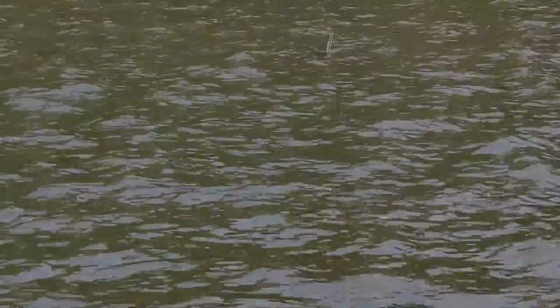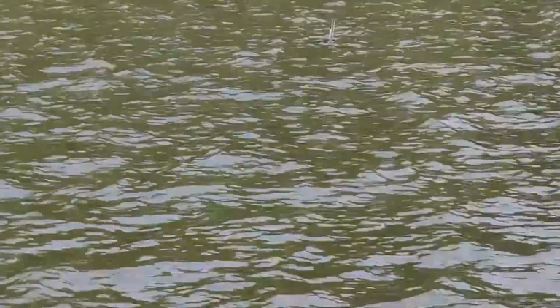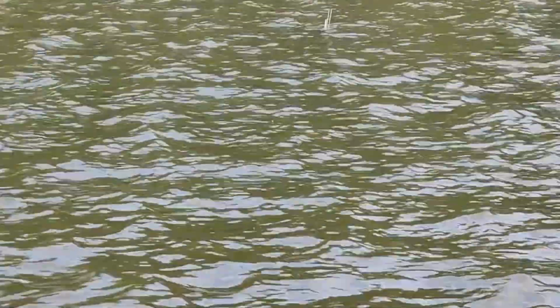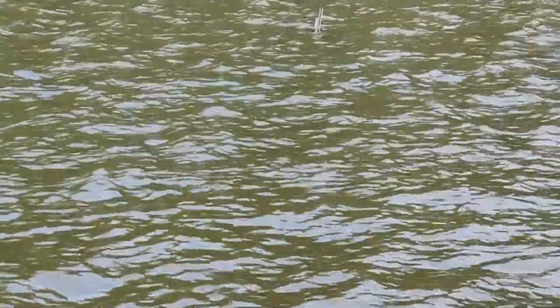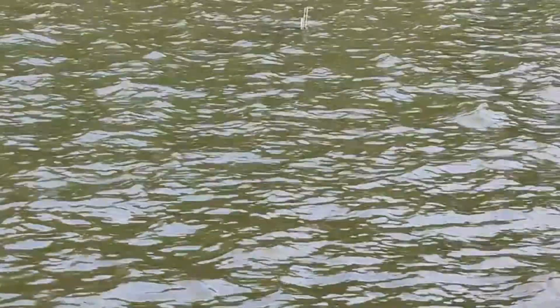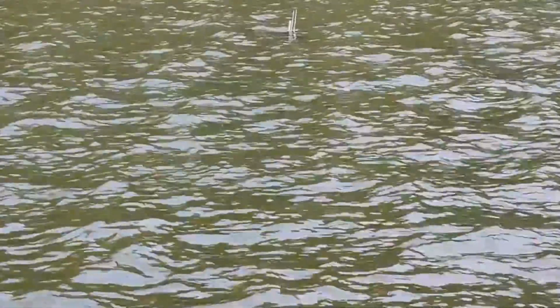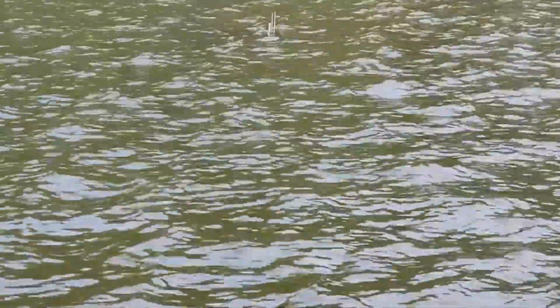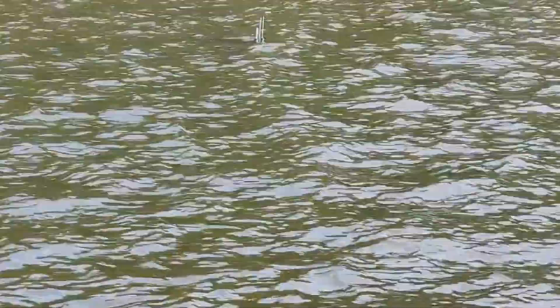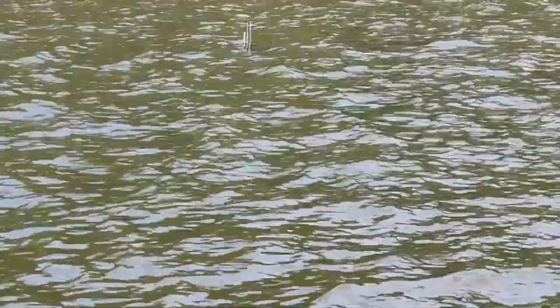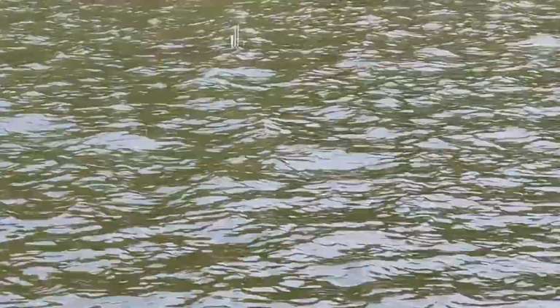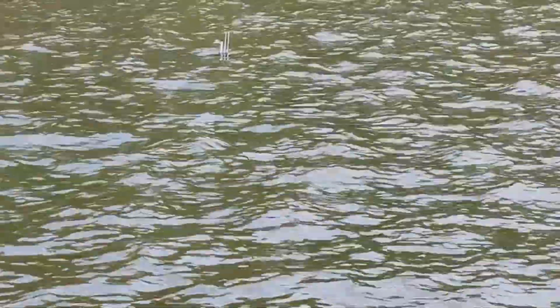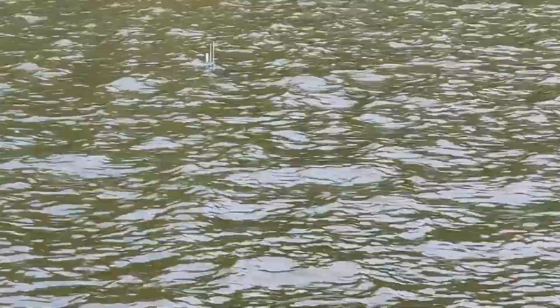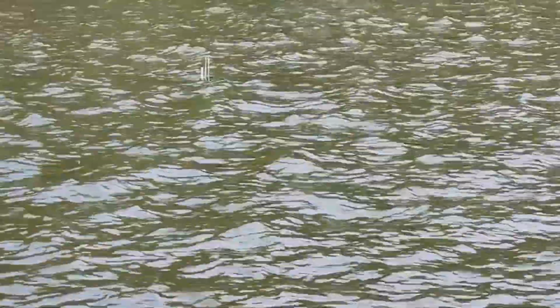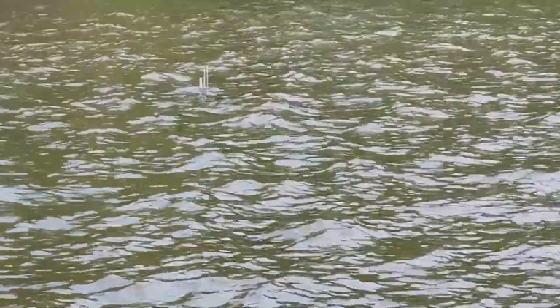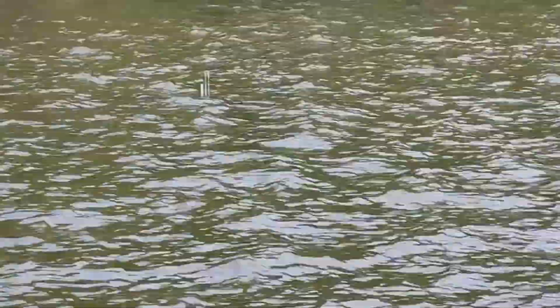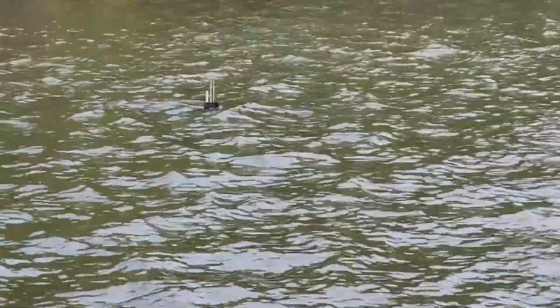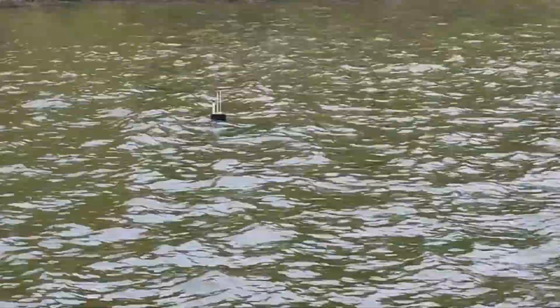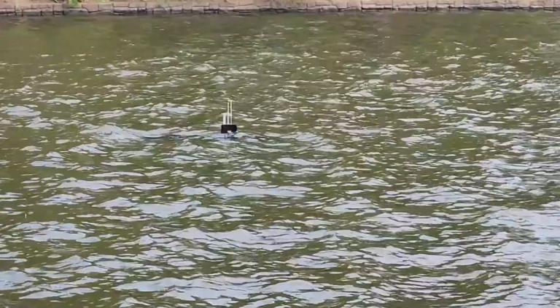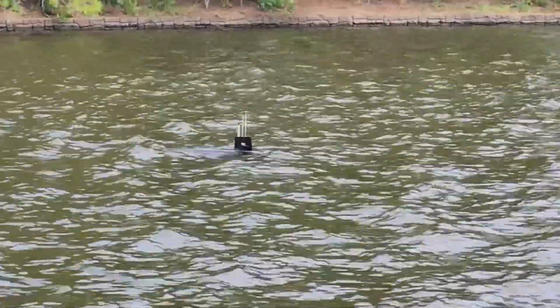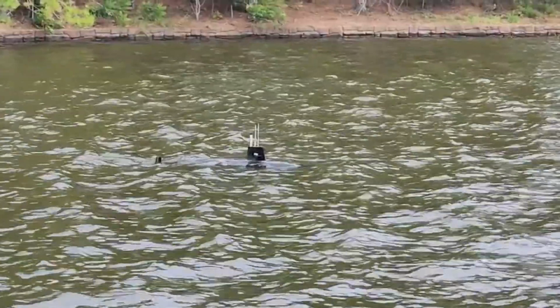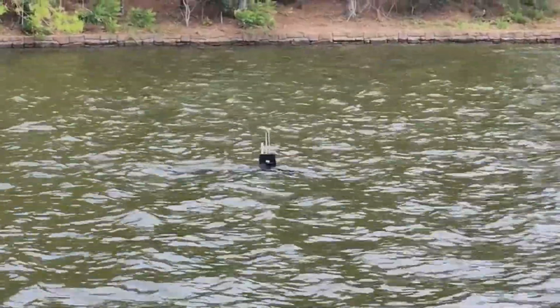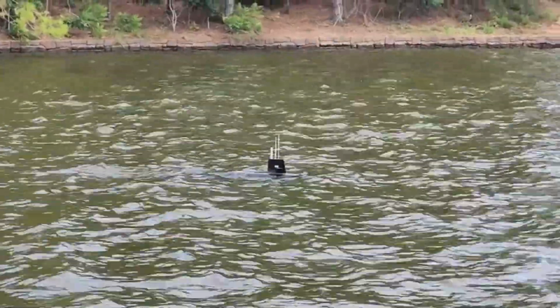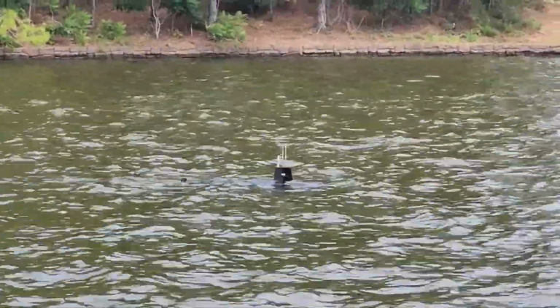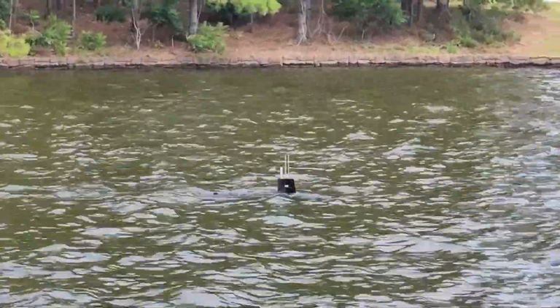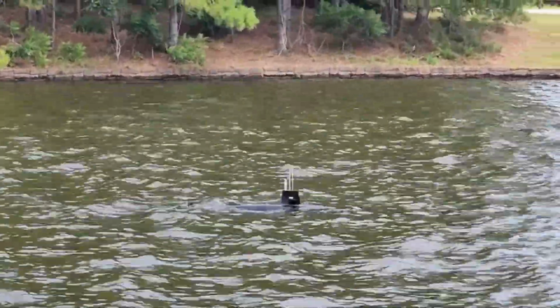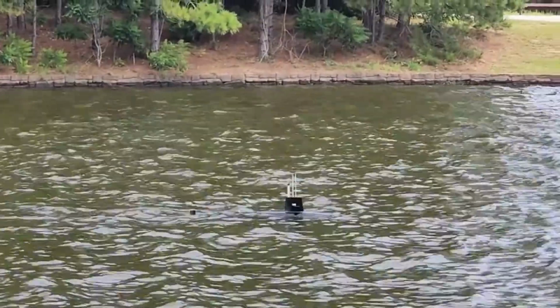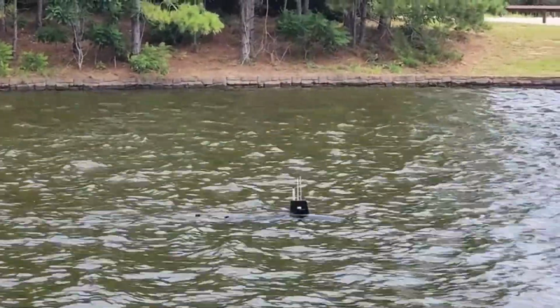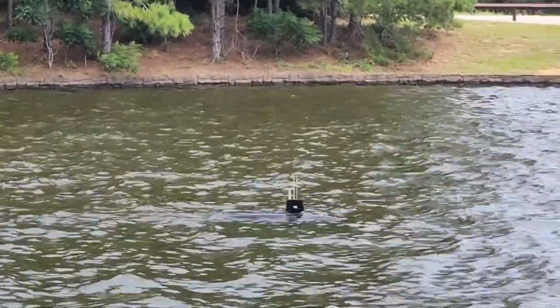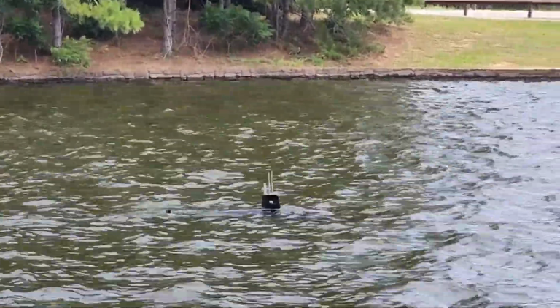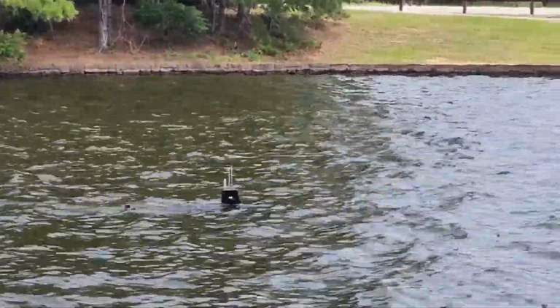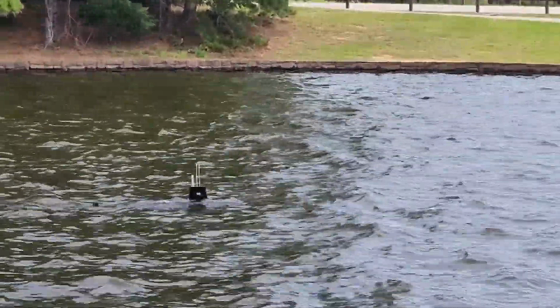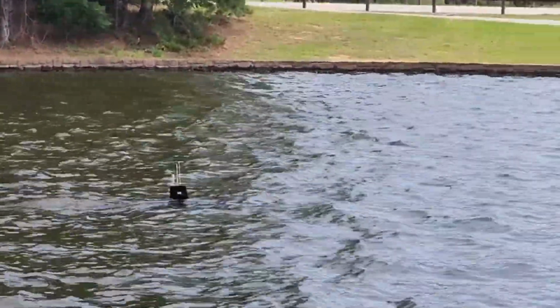This is a sea of the inaugural CO2 ballast blow. Up she came! I wanted more drama and explosions — I got it. It's set to 30 PSI.